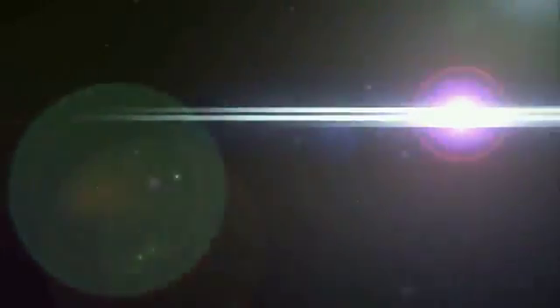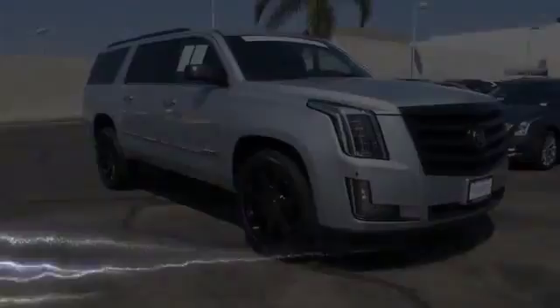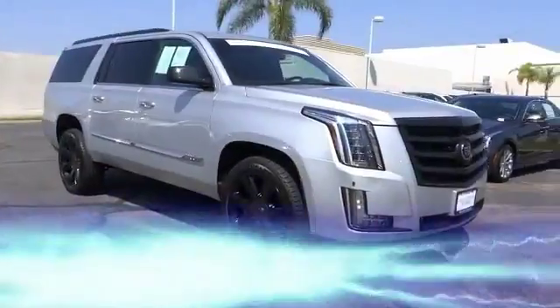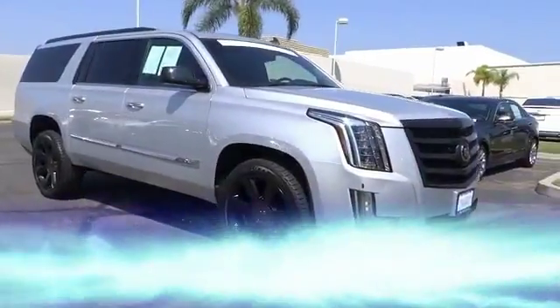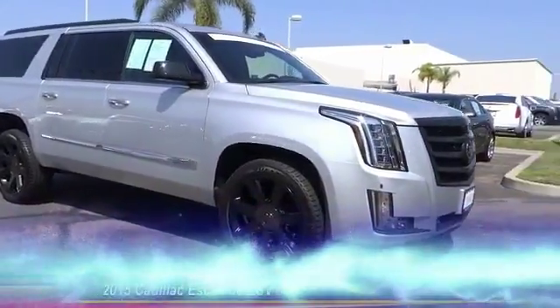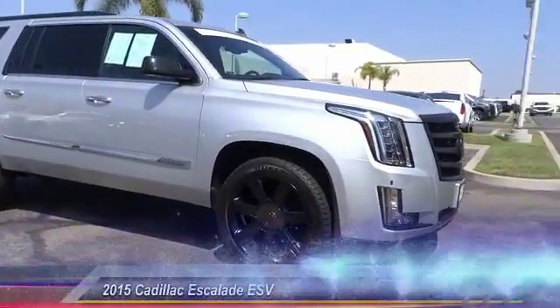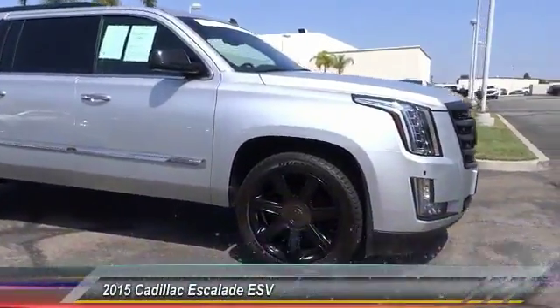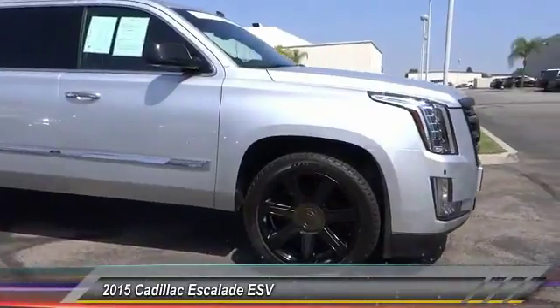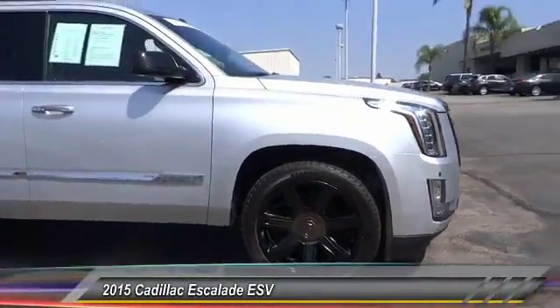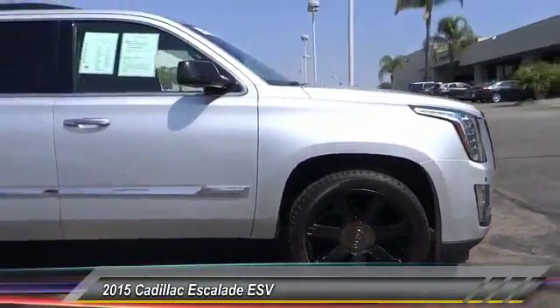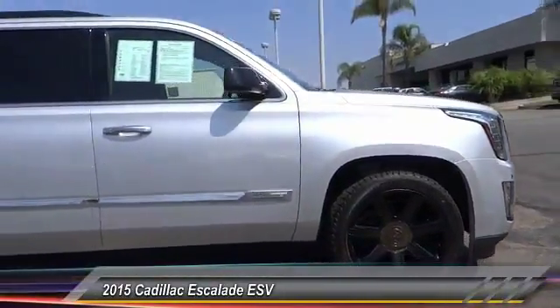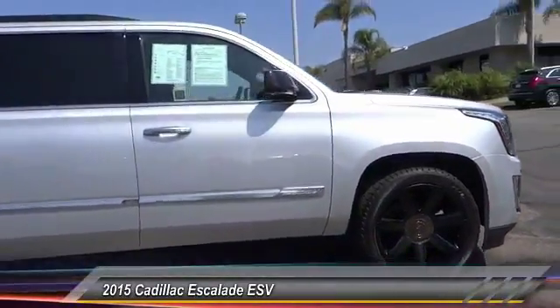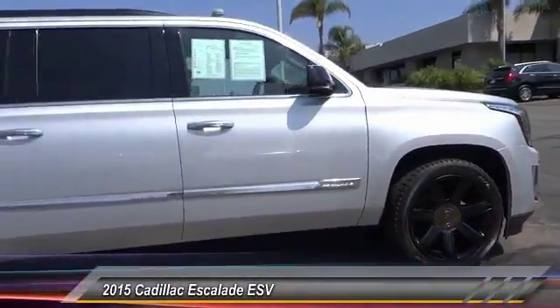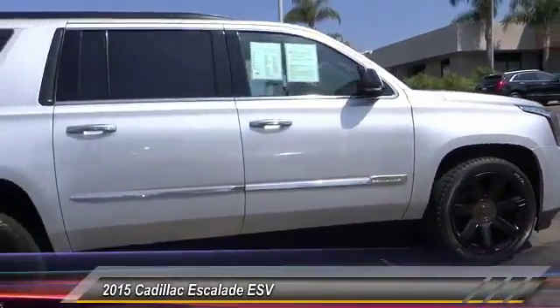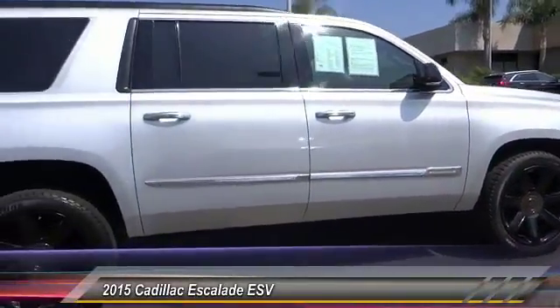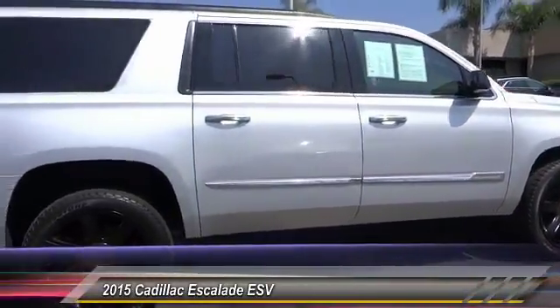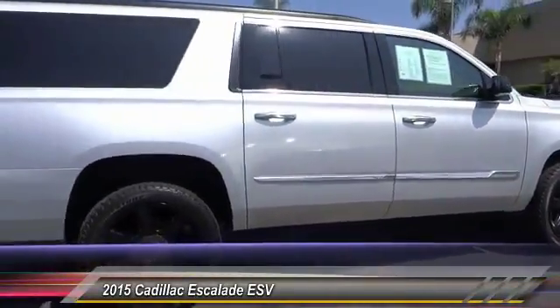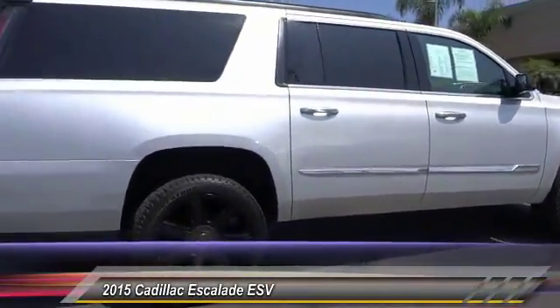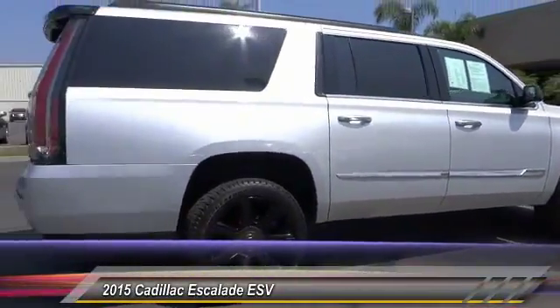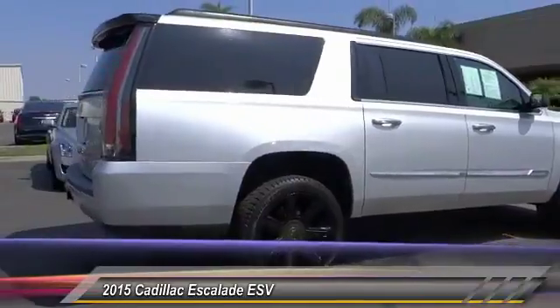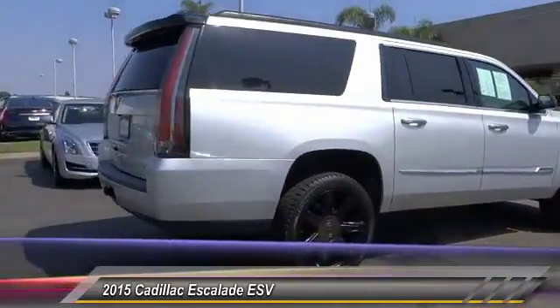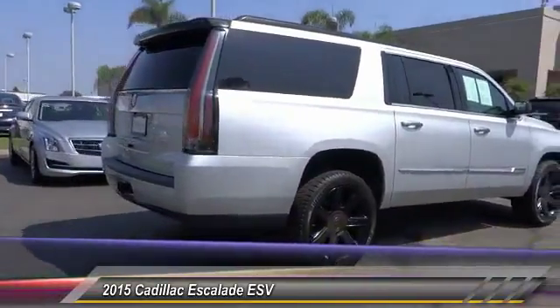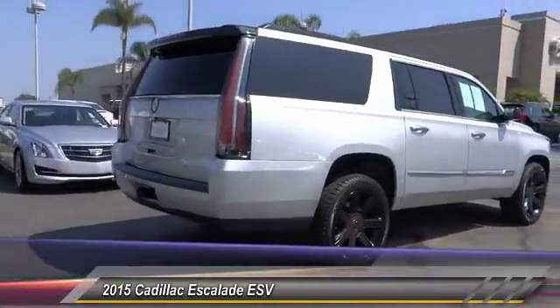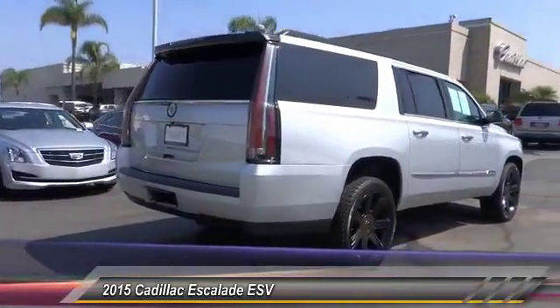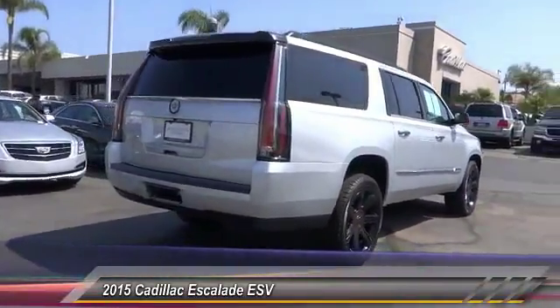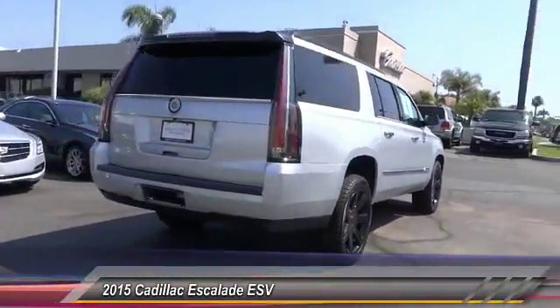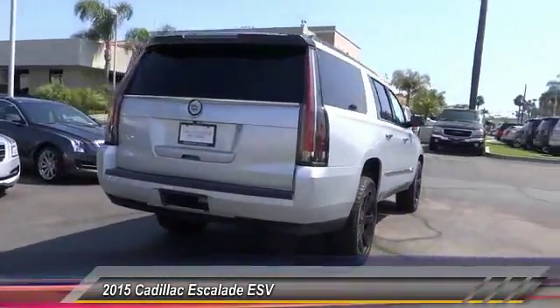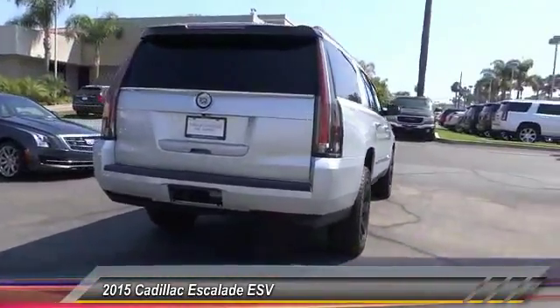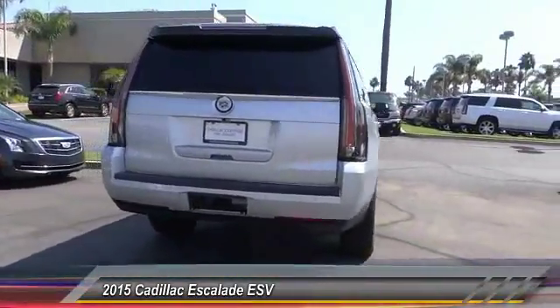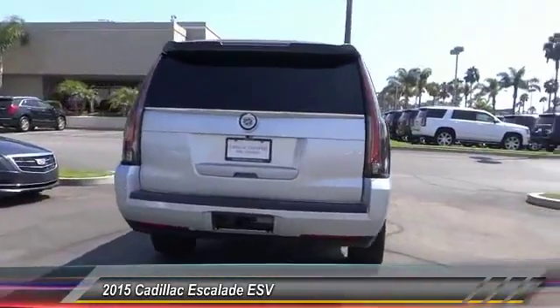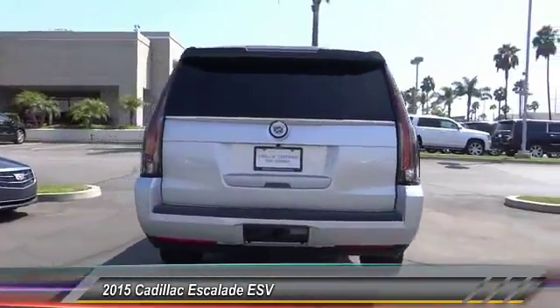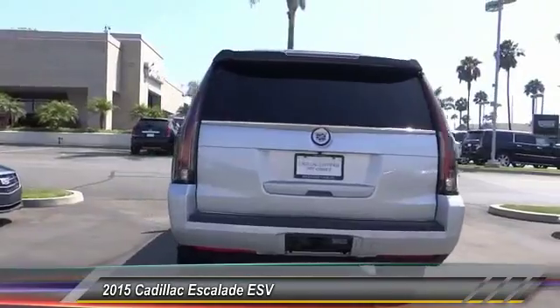The 2015 Escalade ESV. The Cadillac Escalade ESV is a longer version of the Escalade. The ESV is a large, luxurious SUV that delivers performance and style.